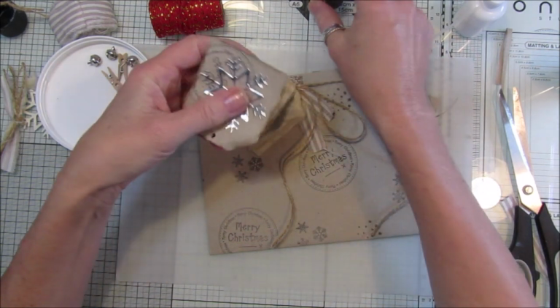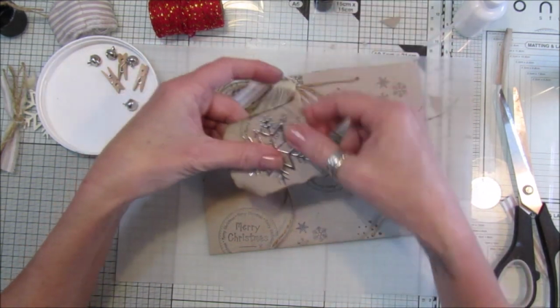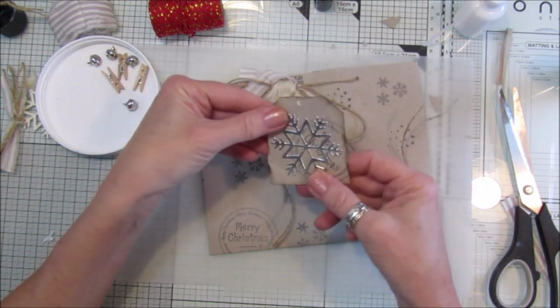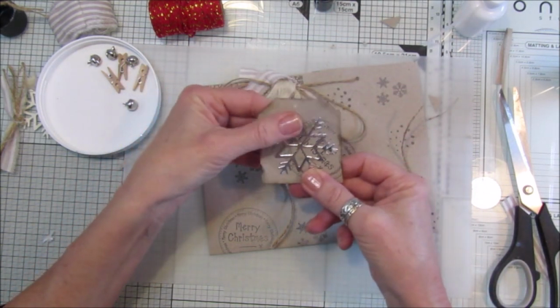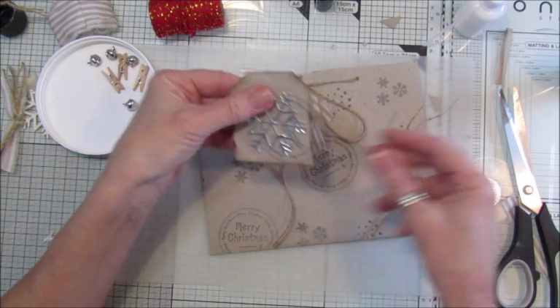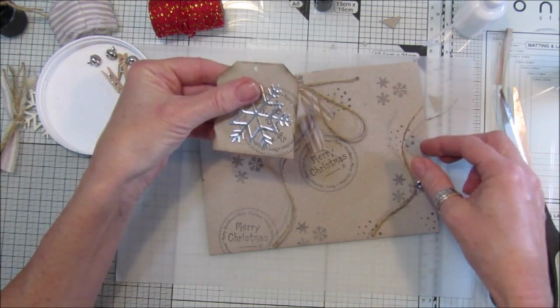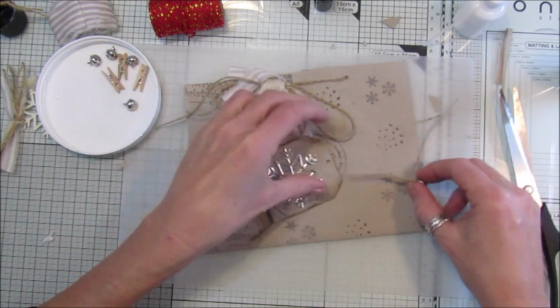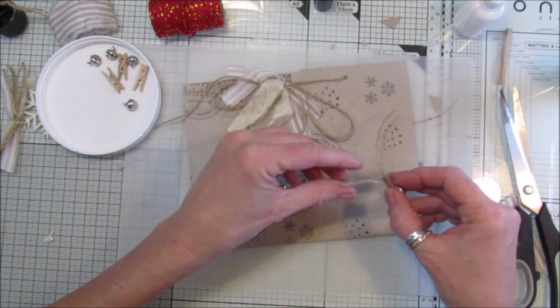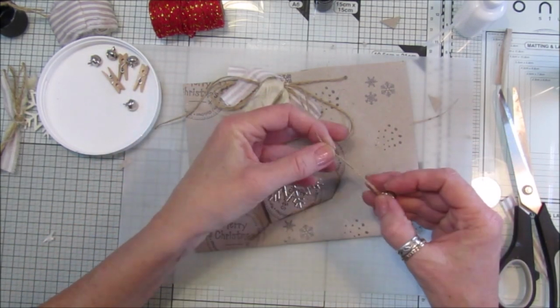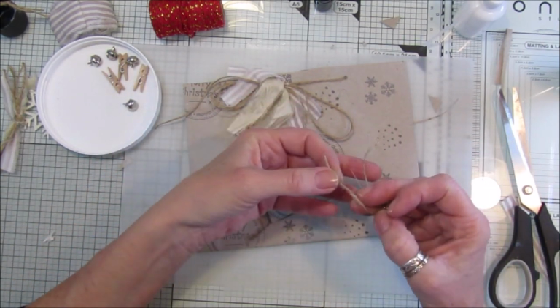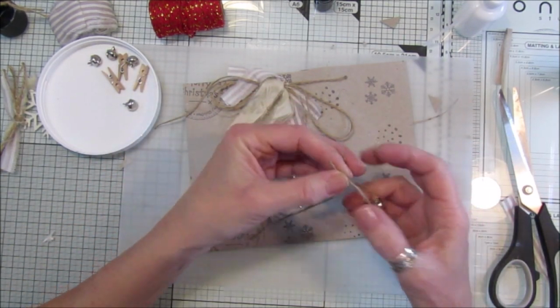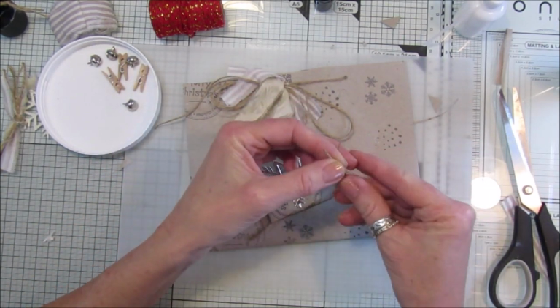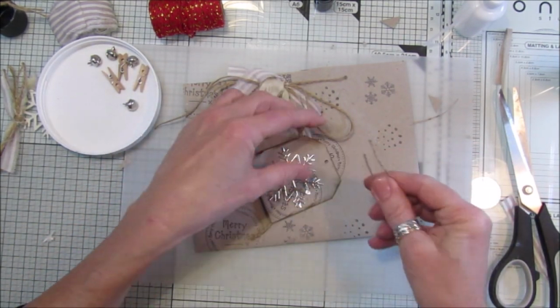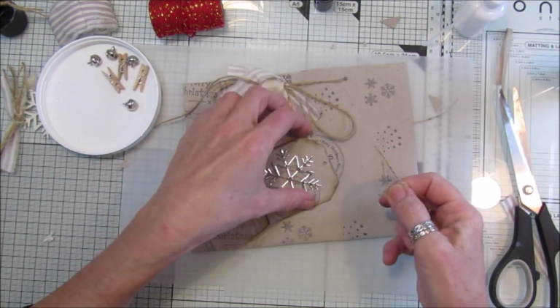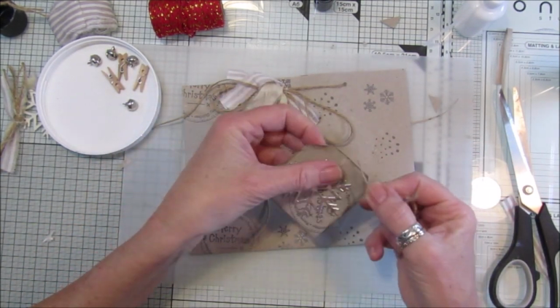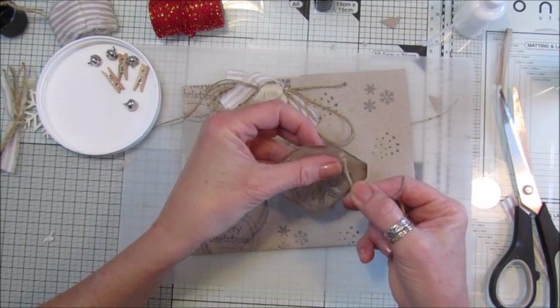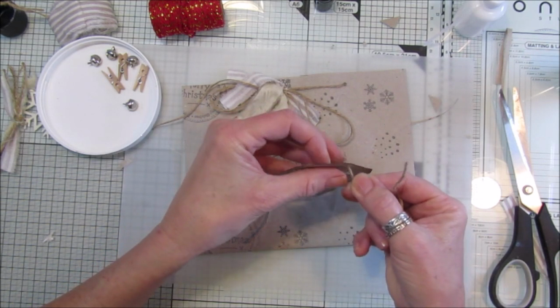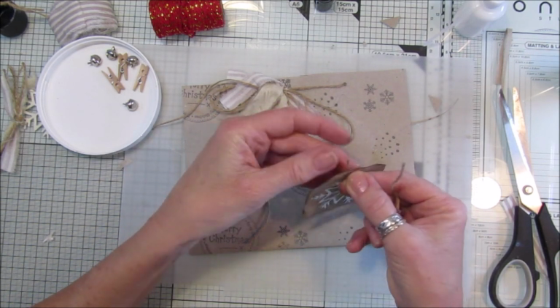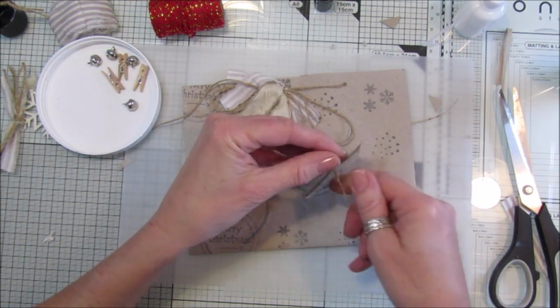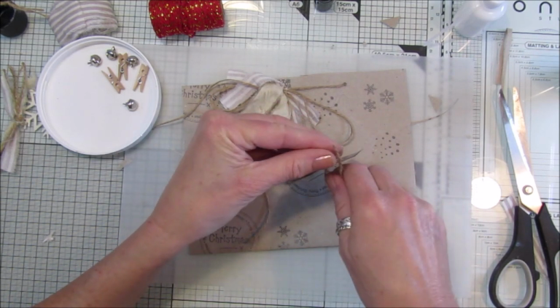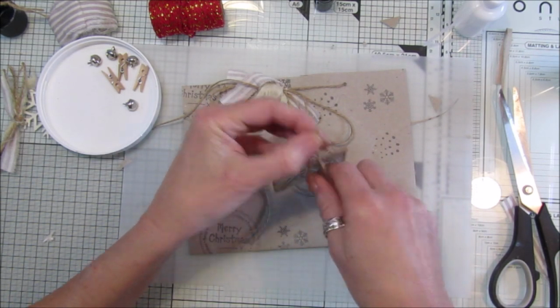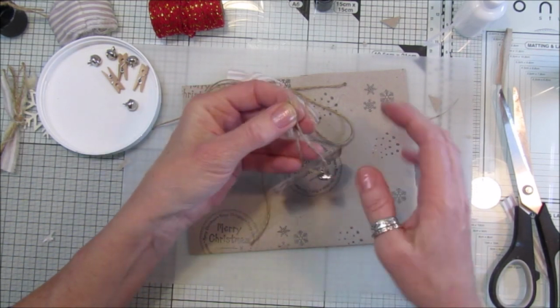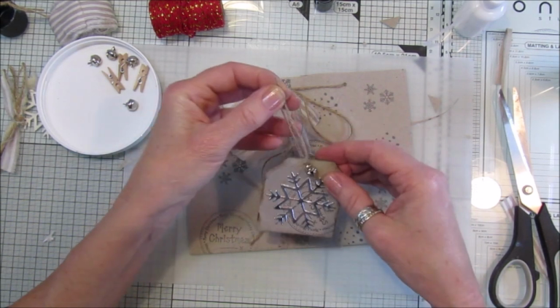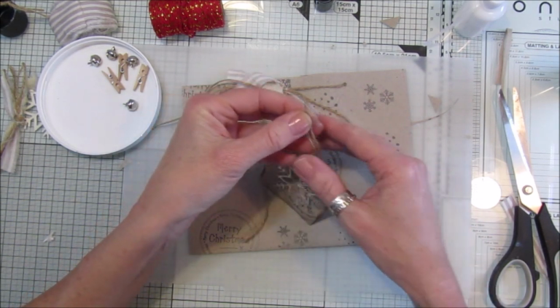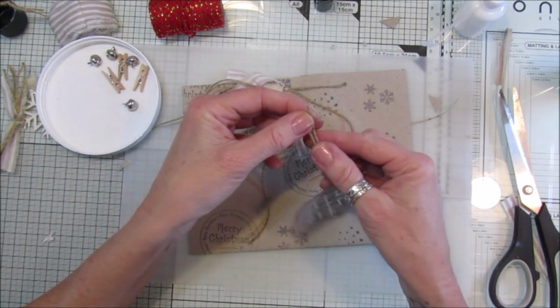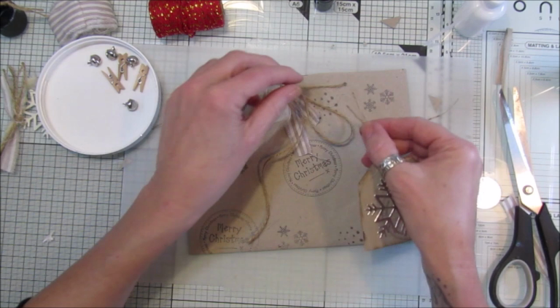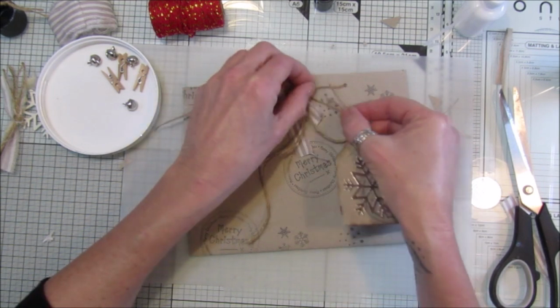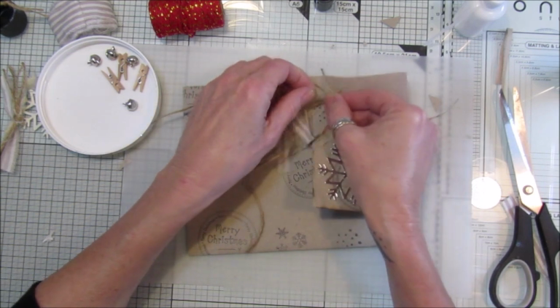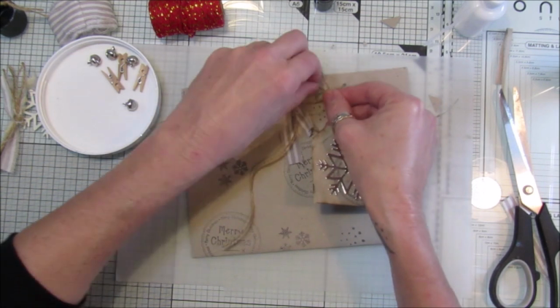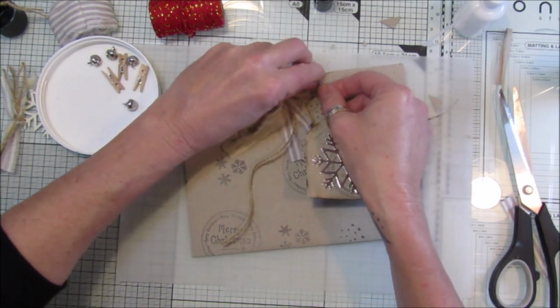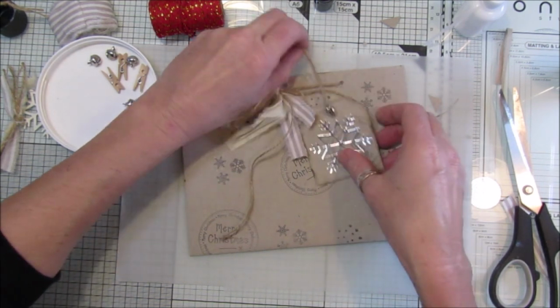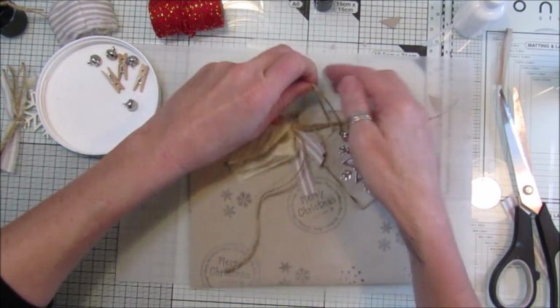Just like that - pop this on with the bell that hangs off there. Then do the same, pop that on there.